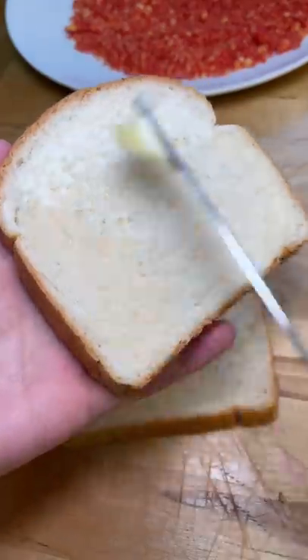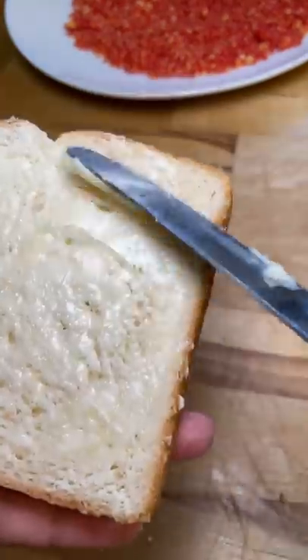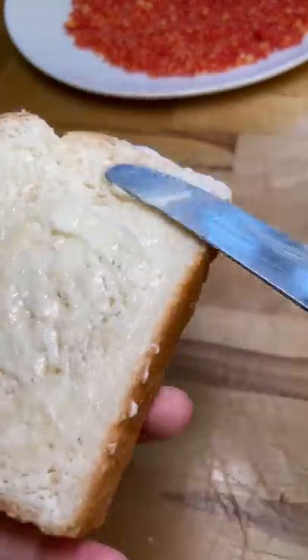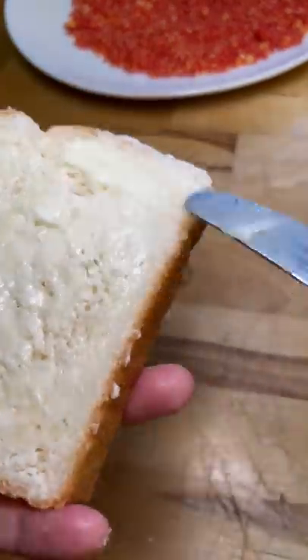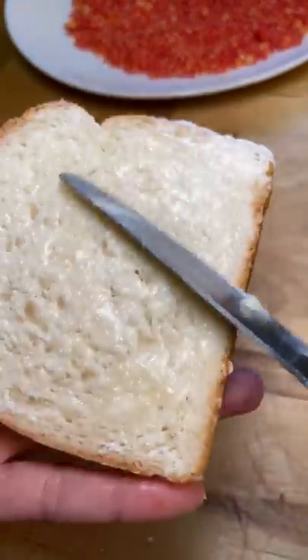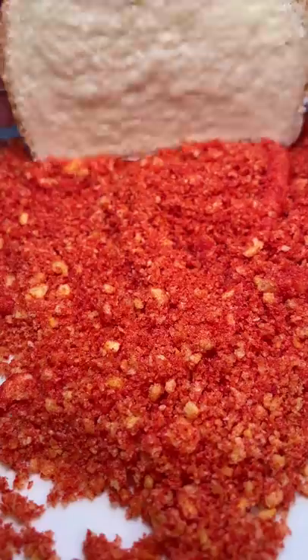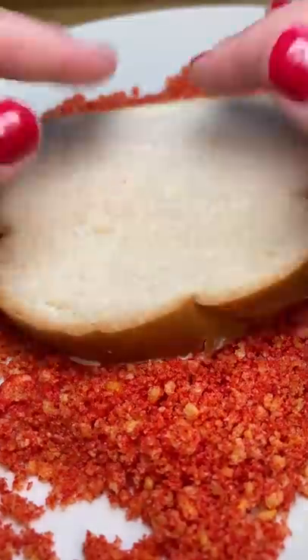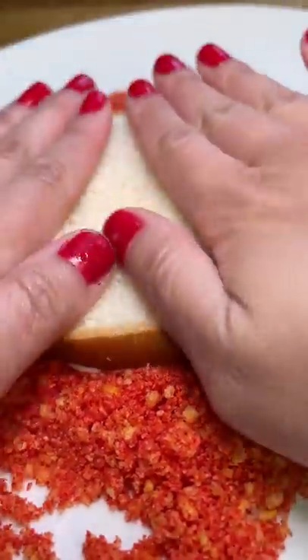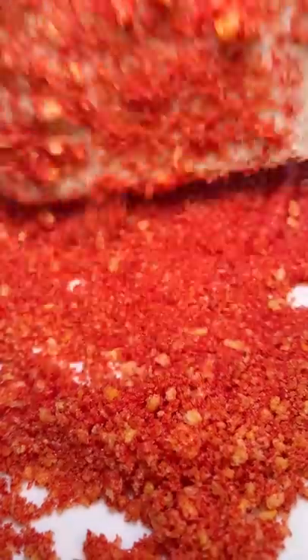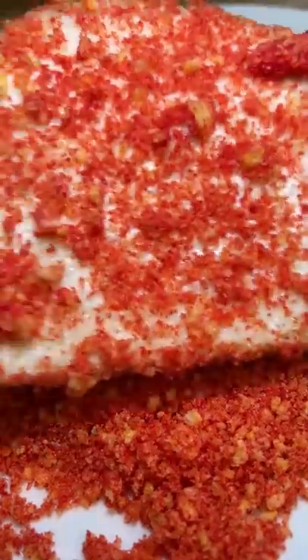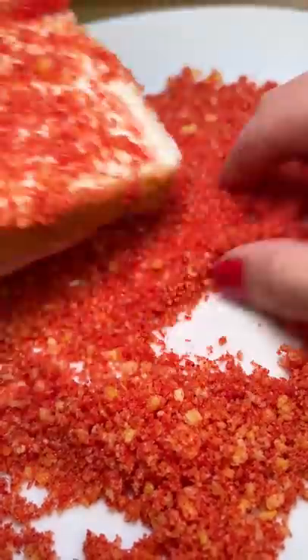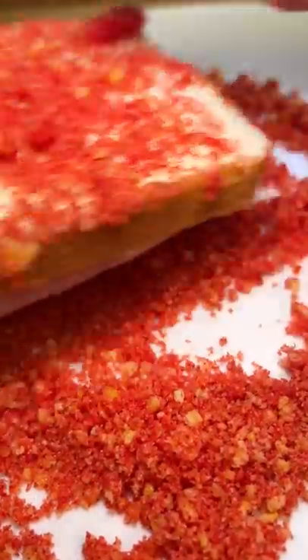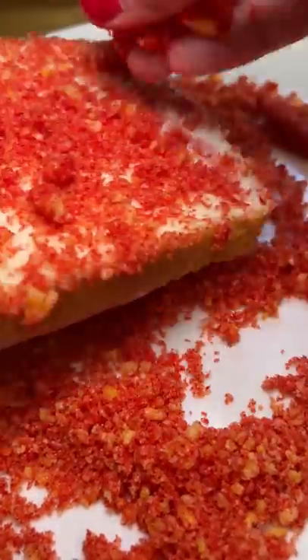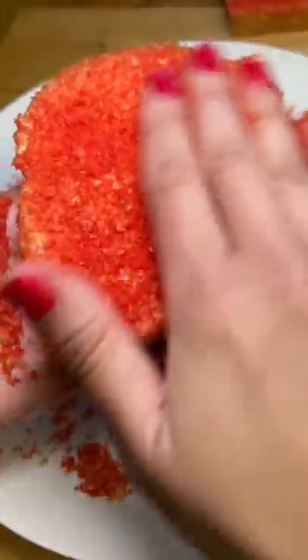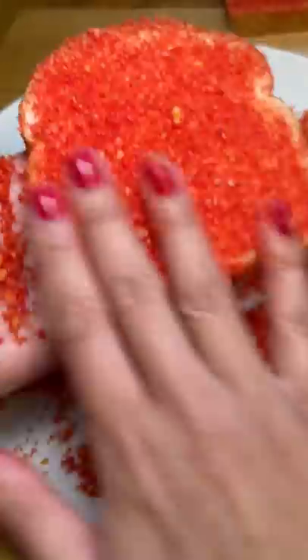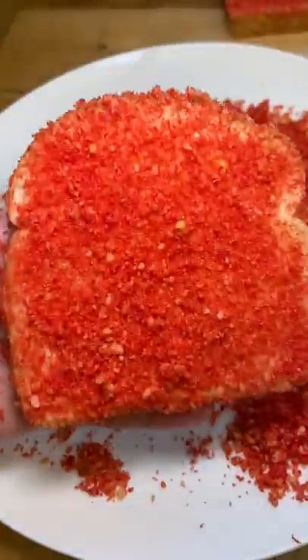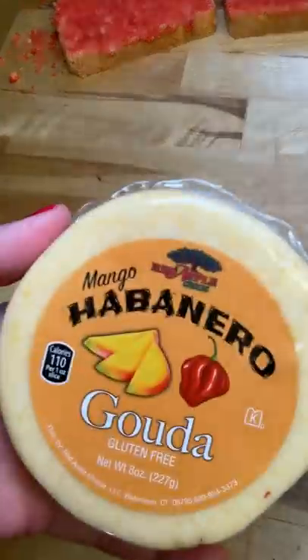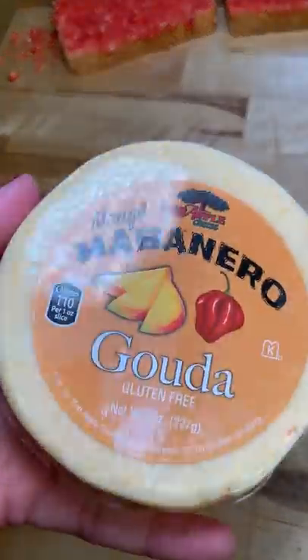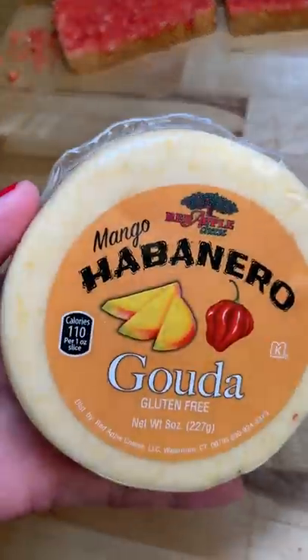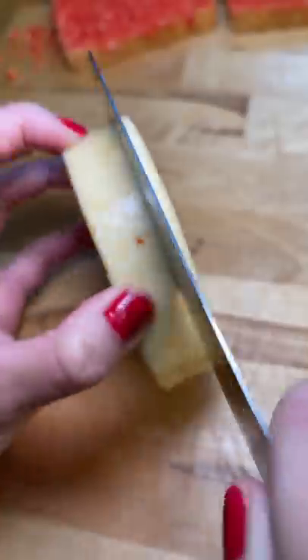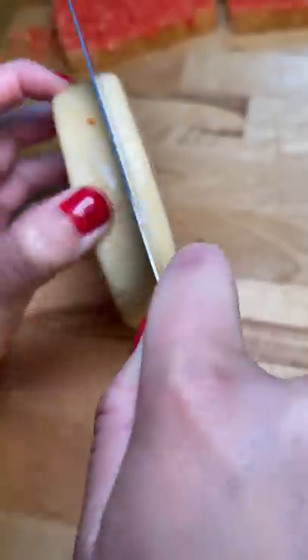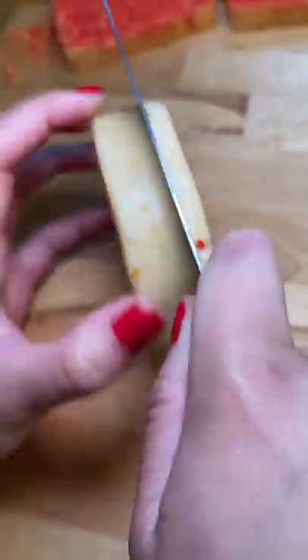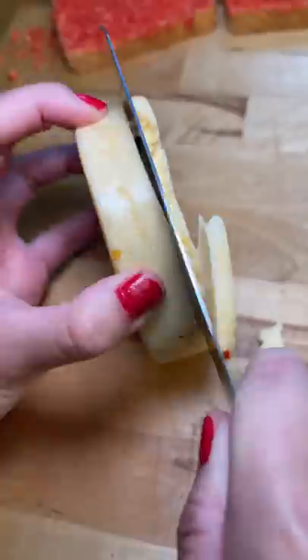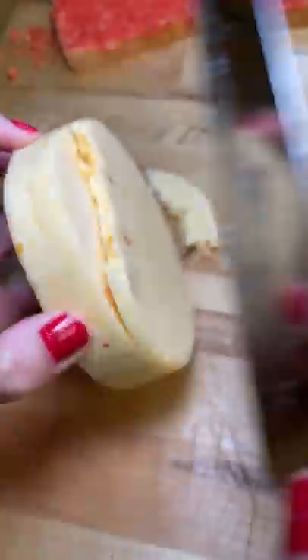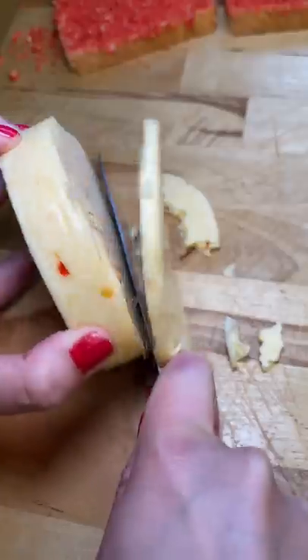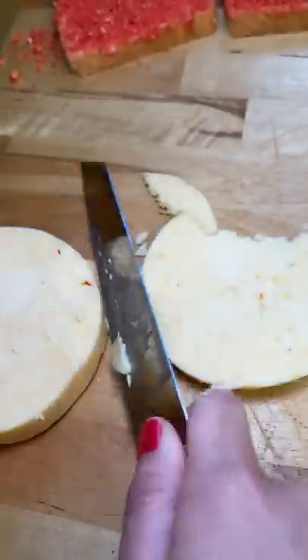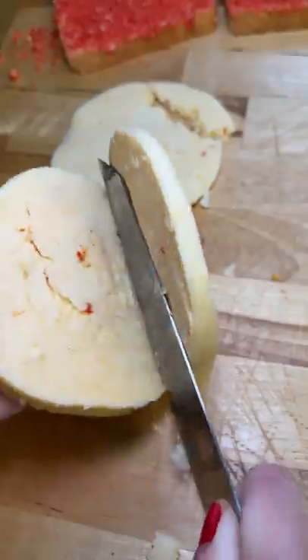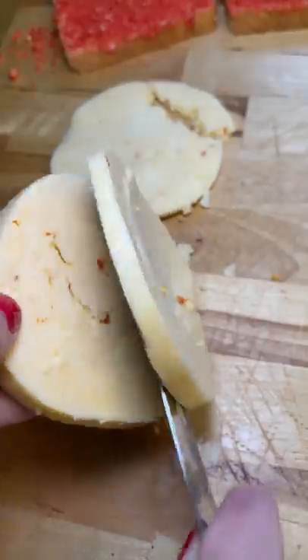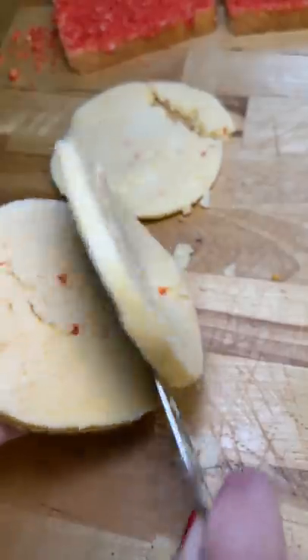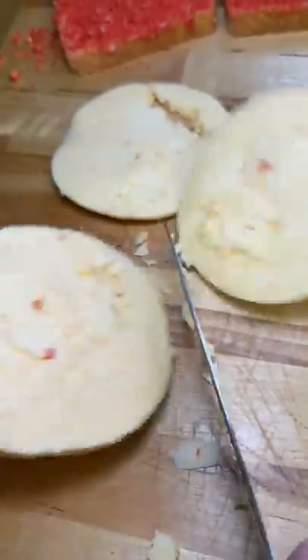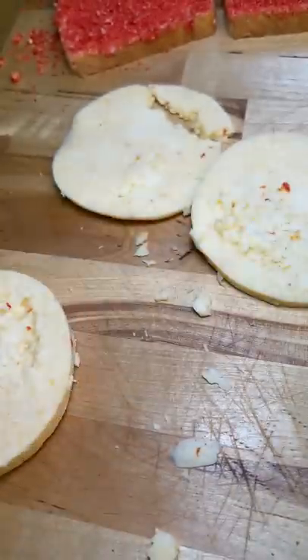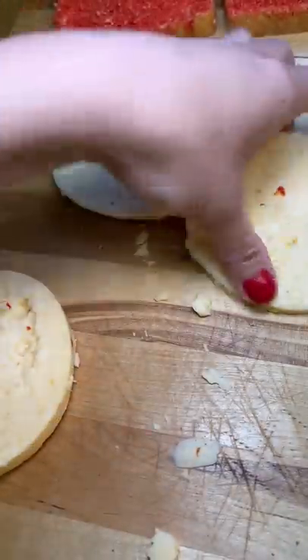I buttered up two slices of bread and coated it in the hot Cheetos dust. Then I picked up some mango habanero gouda cheese from the store and attempted to slice it. Was it too much cheese? Yes, but there was no going back at this point because I was too lazy.